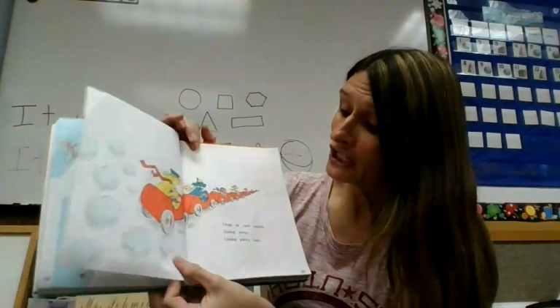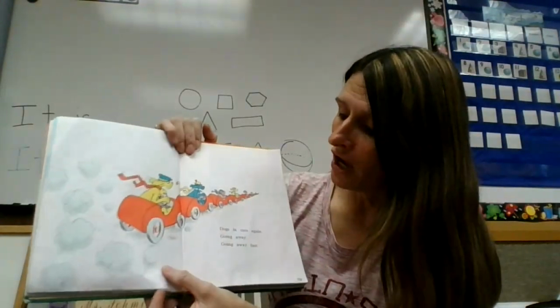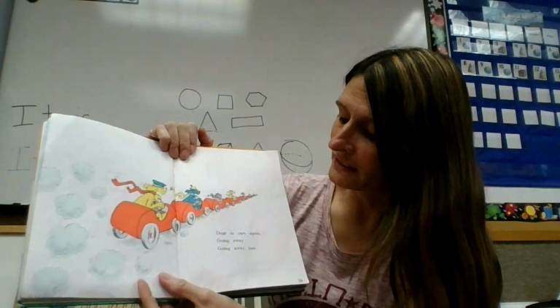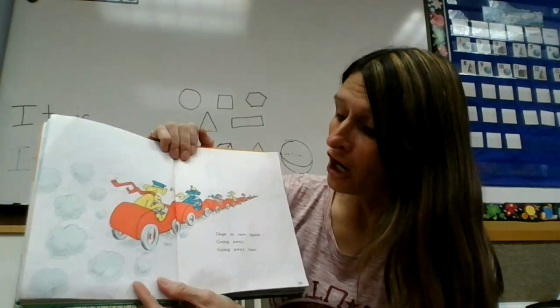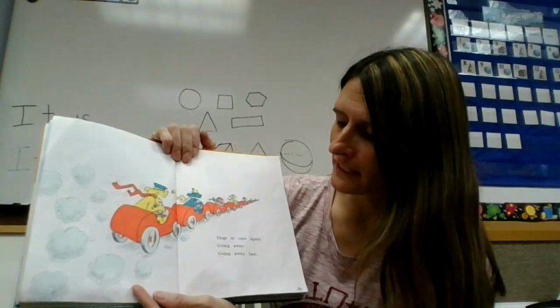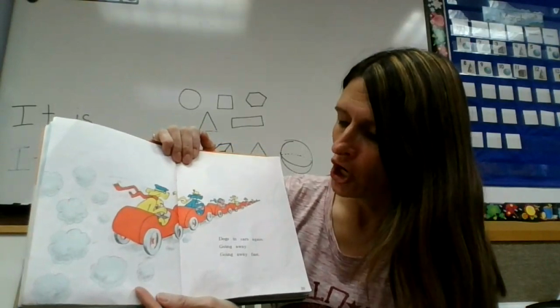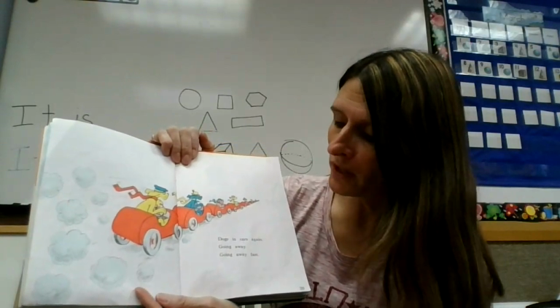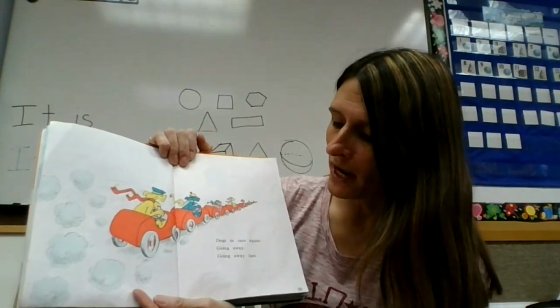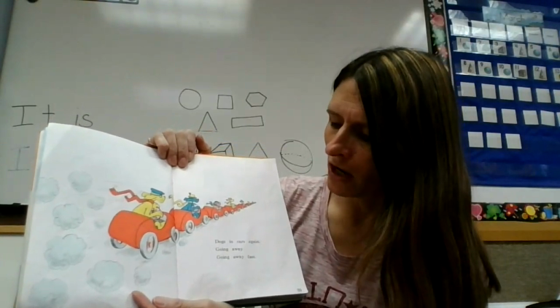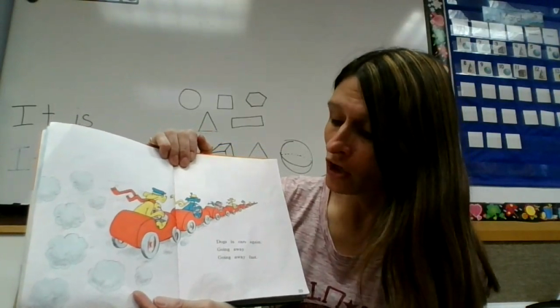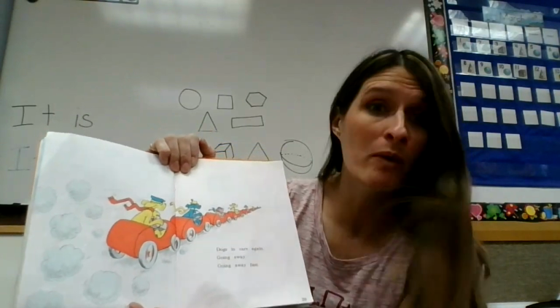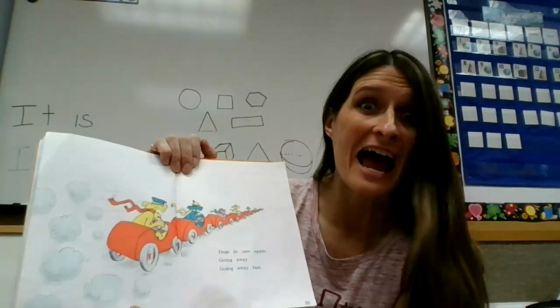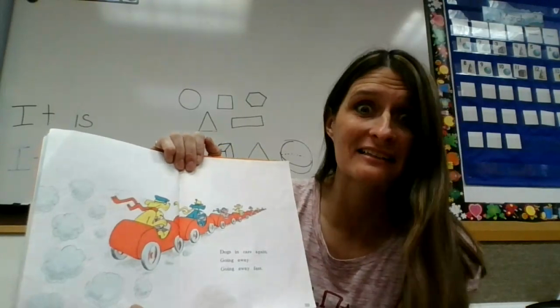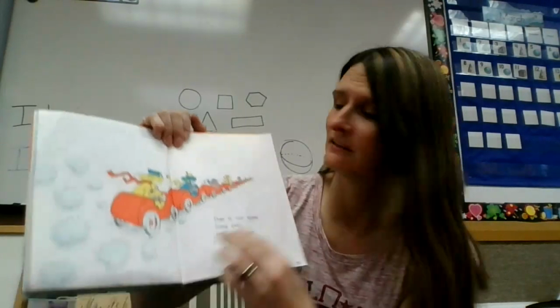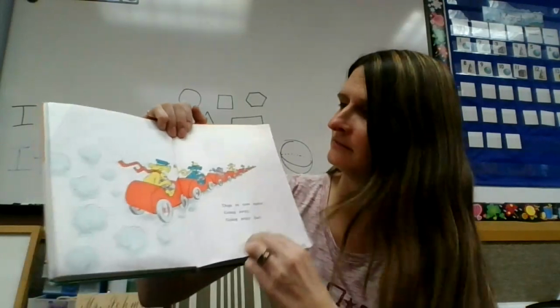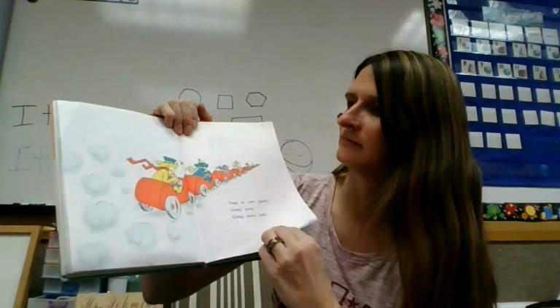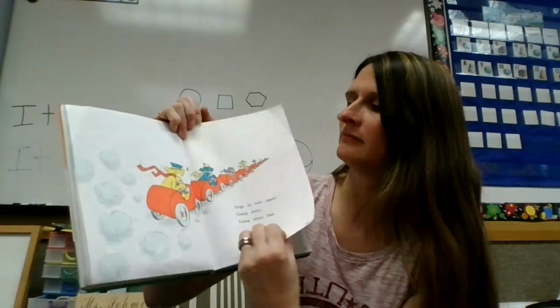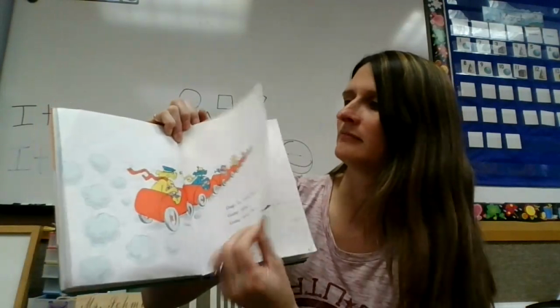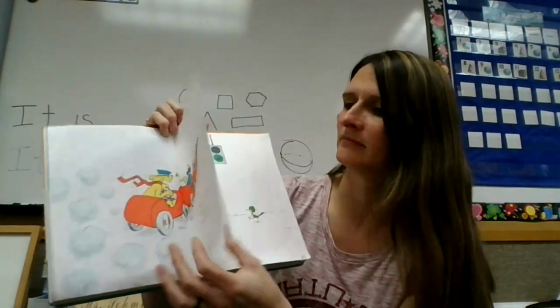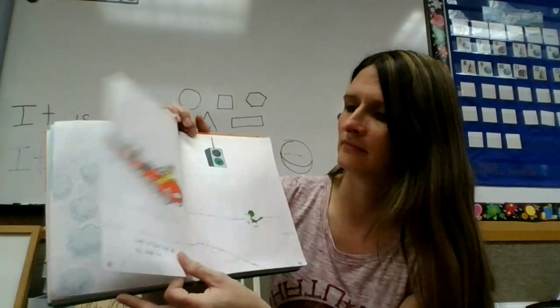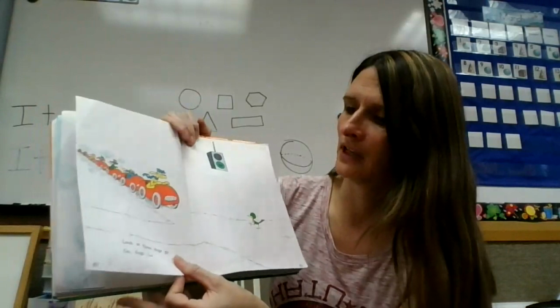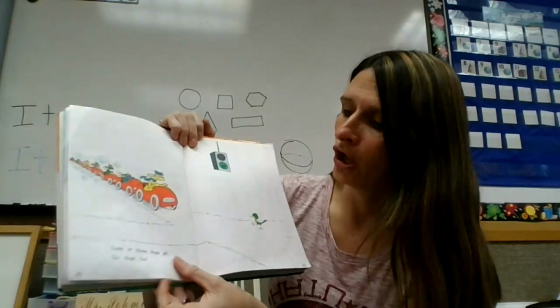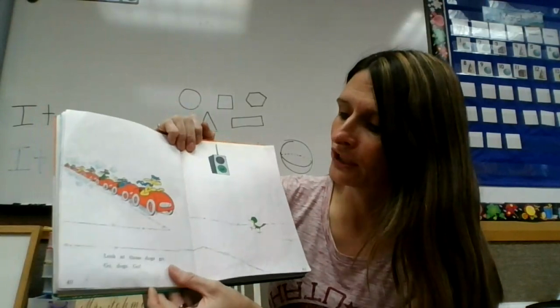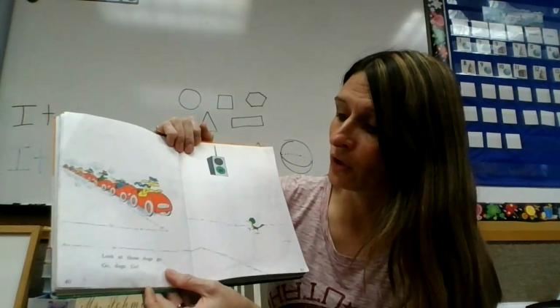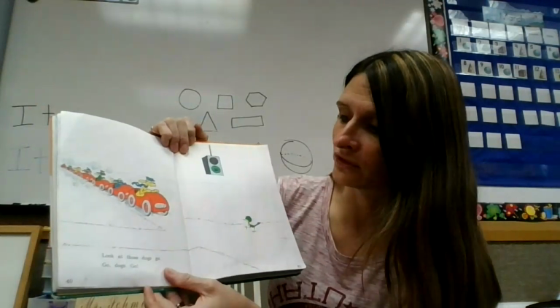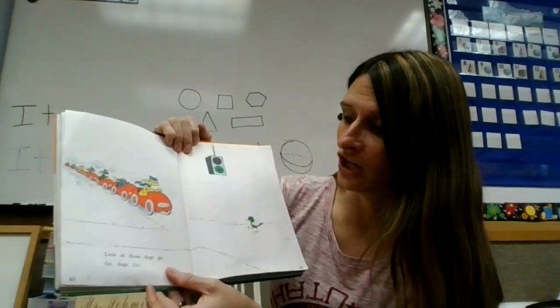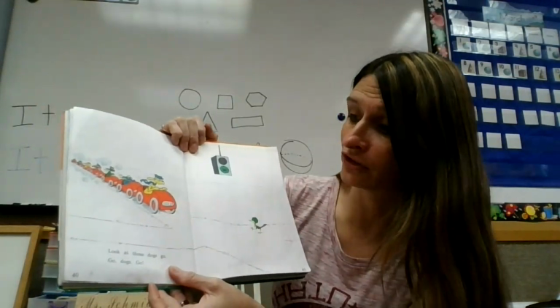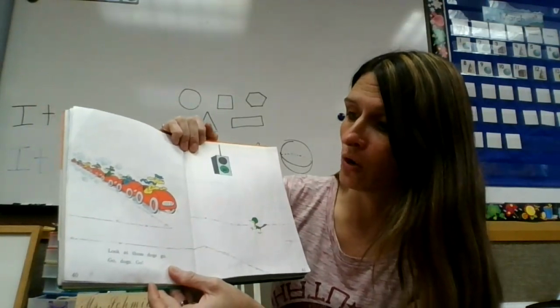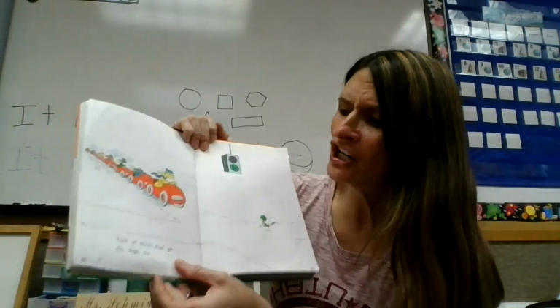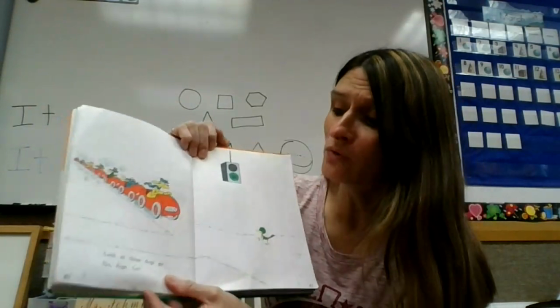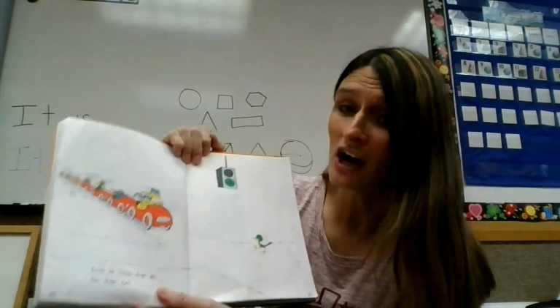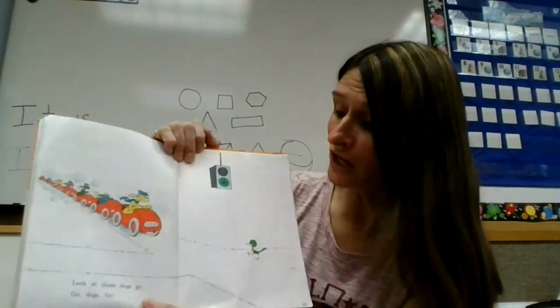Dogs in cars again. Going away. Going away fast. Look at those dogs go. Go dogs go.